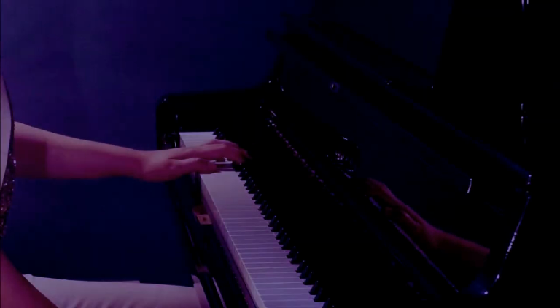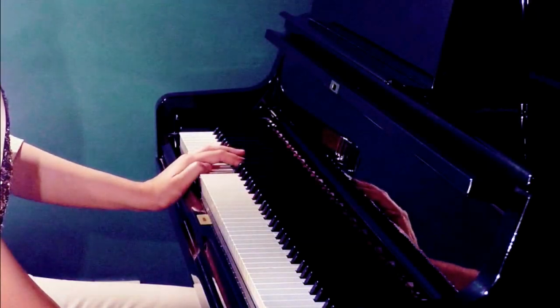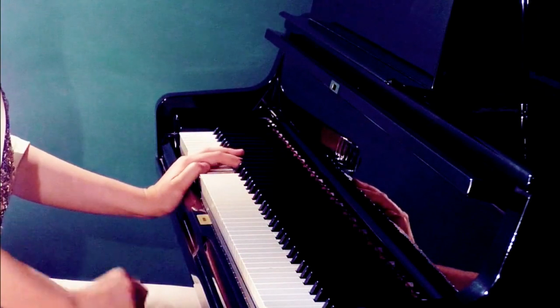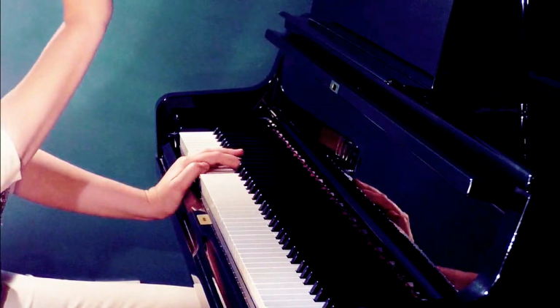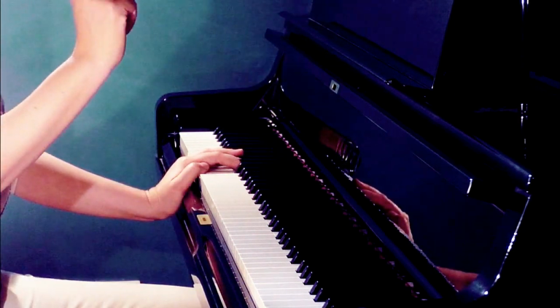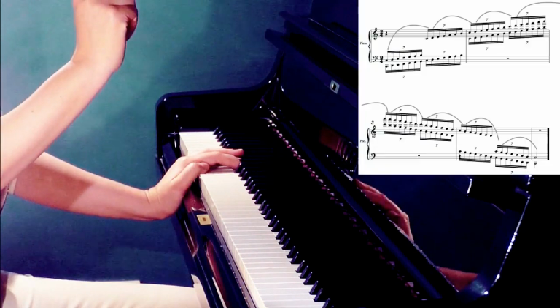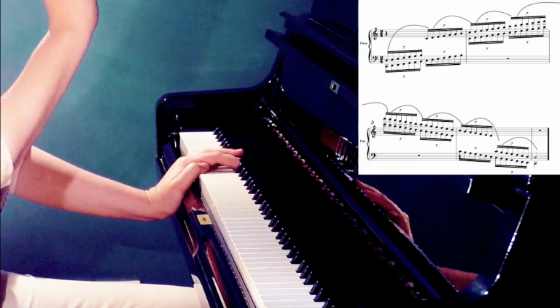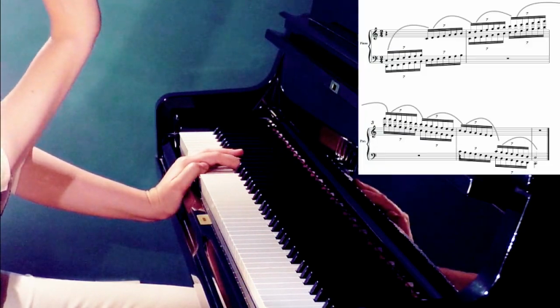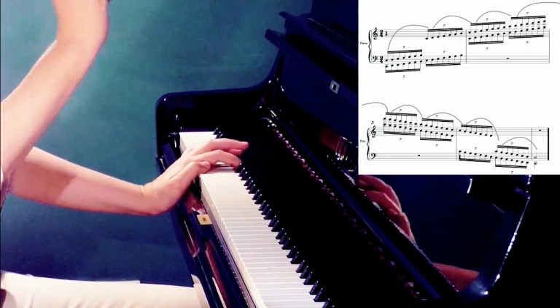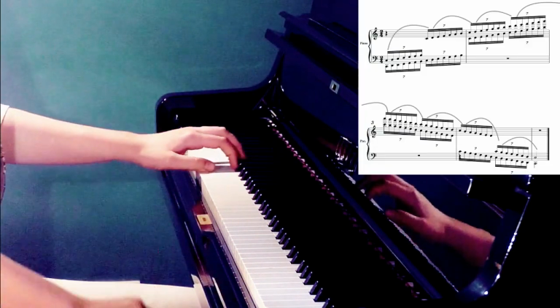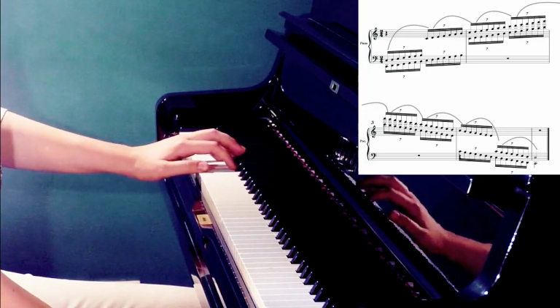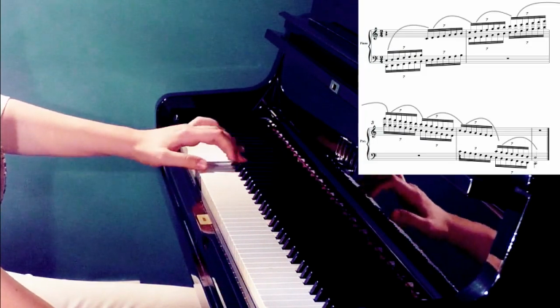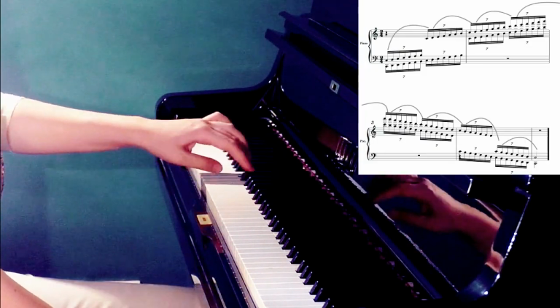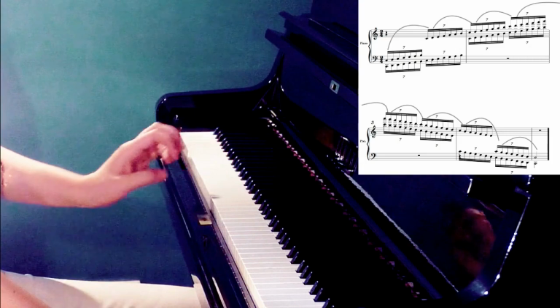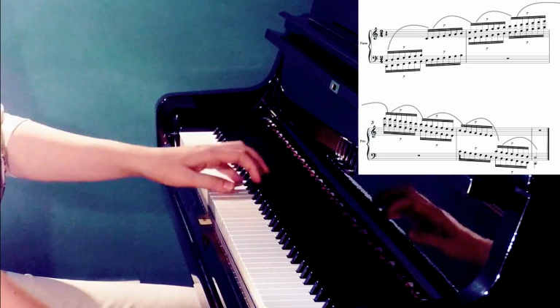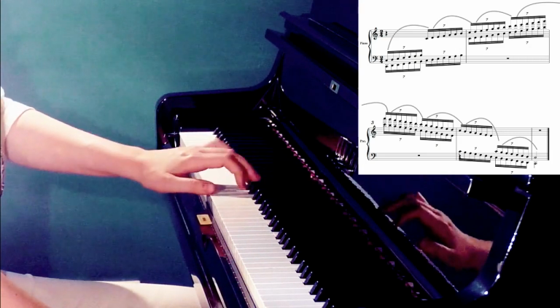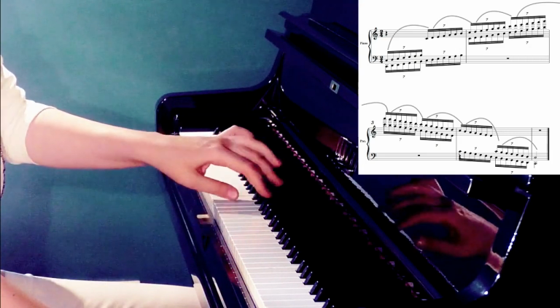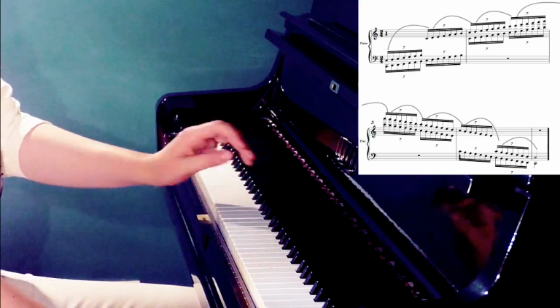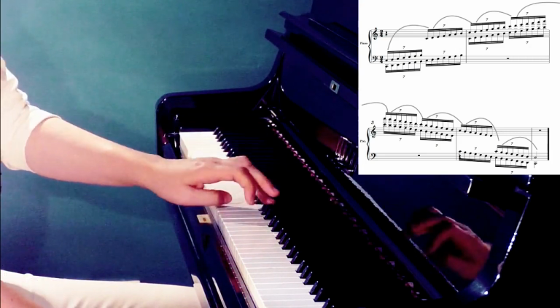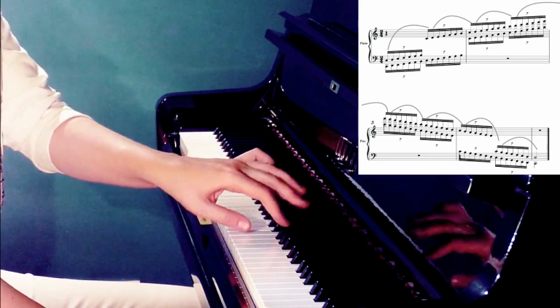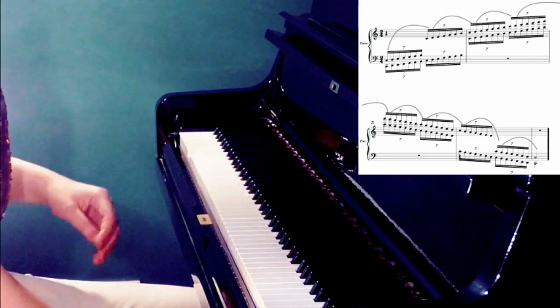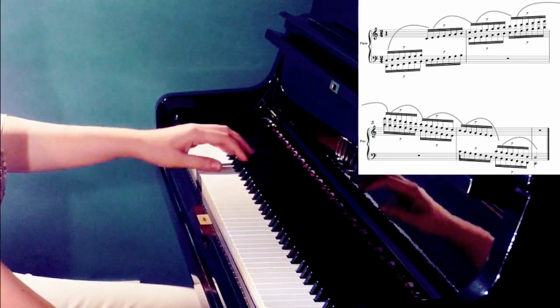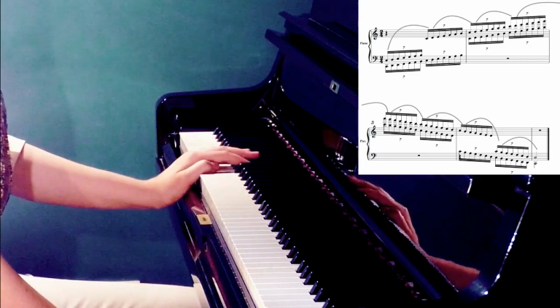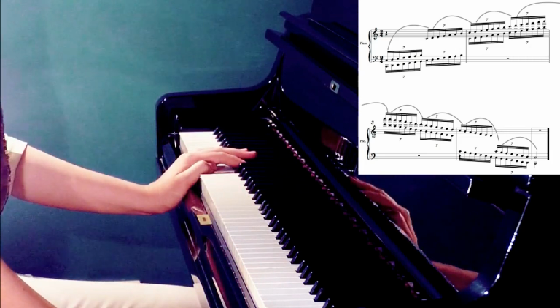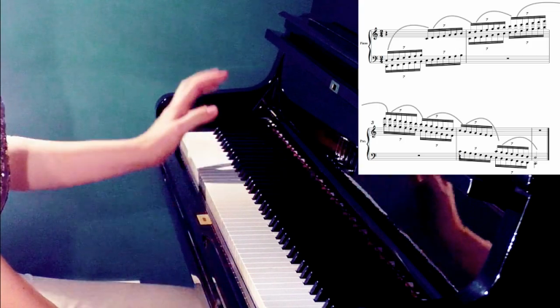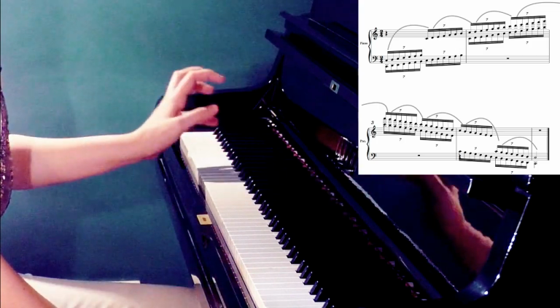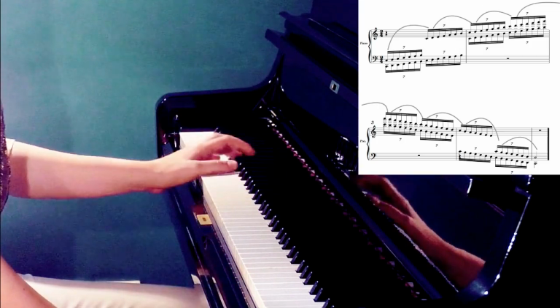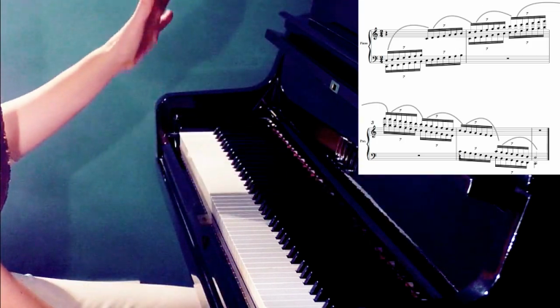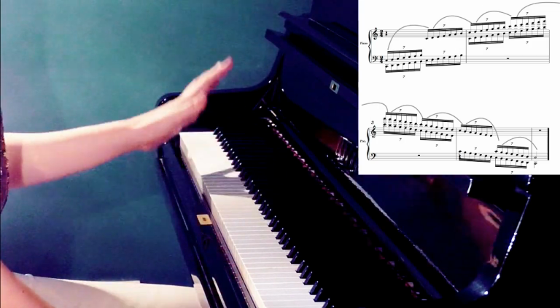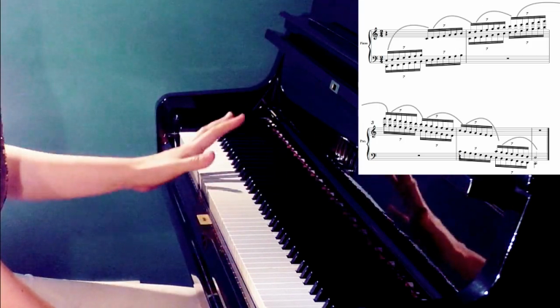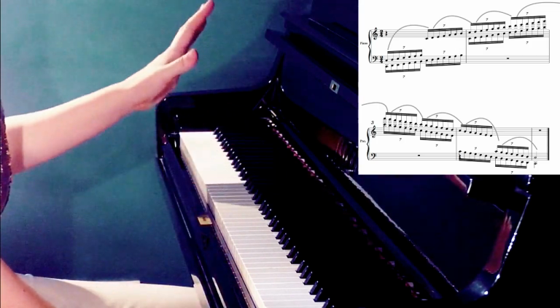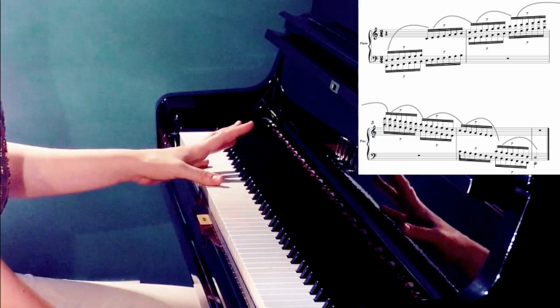Practice each octave and each motif one at a time — first work with this one, then this one, then this one, etc. Practice each of these octaves in slow, moderate, and fast tempo.